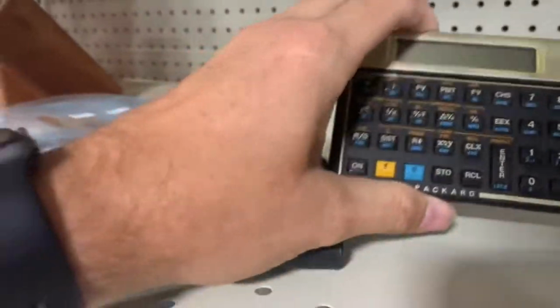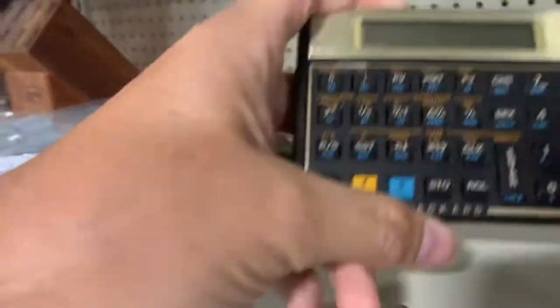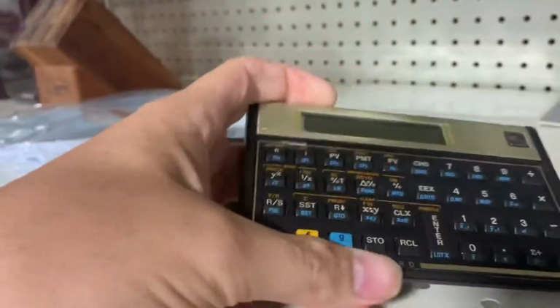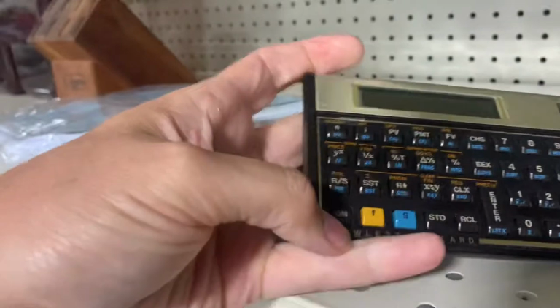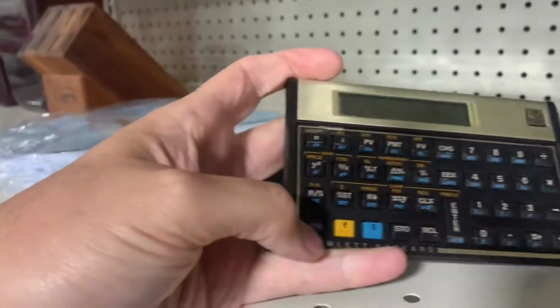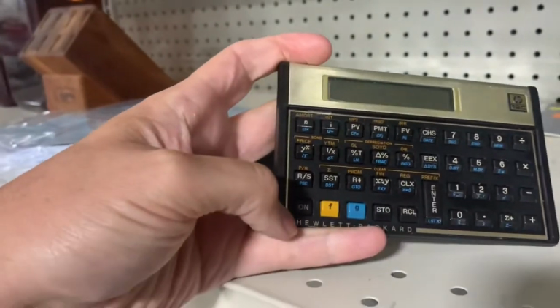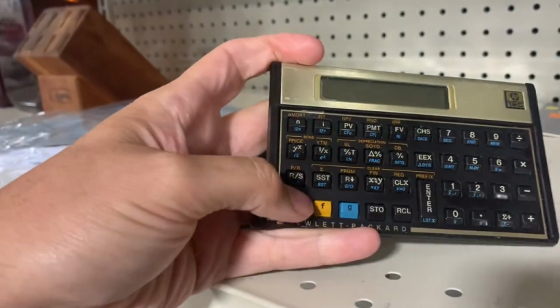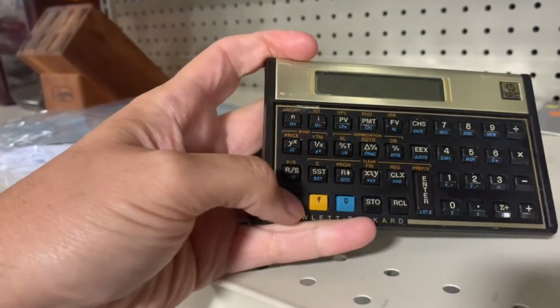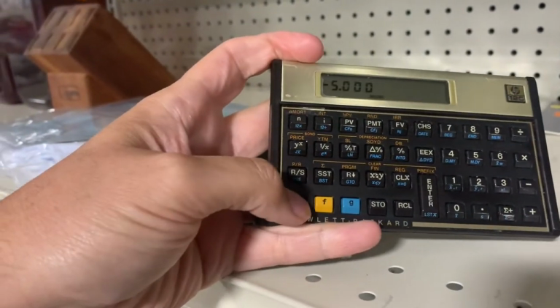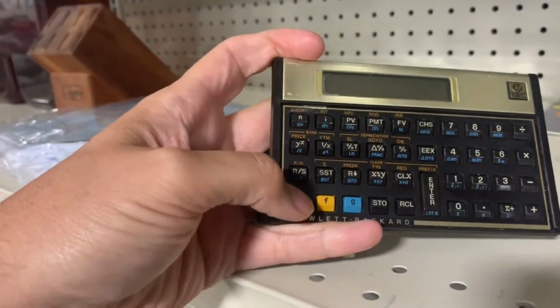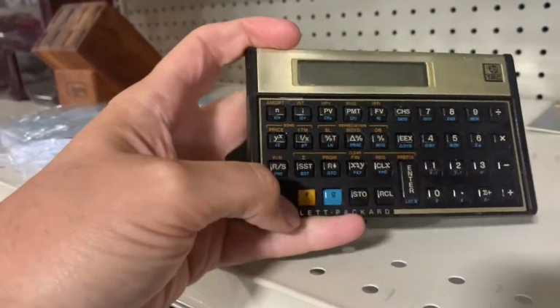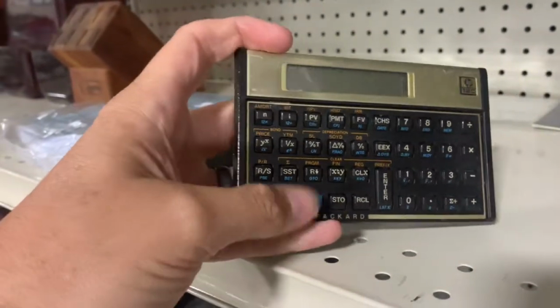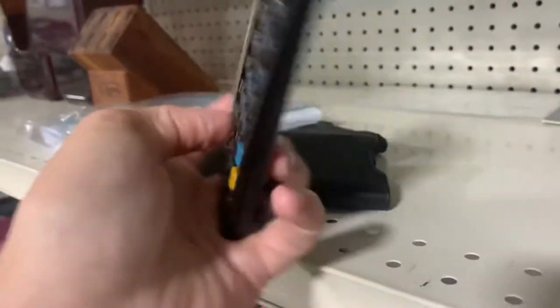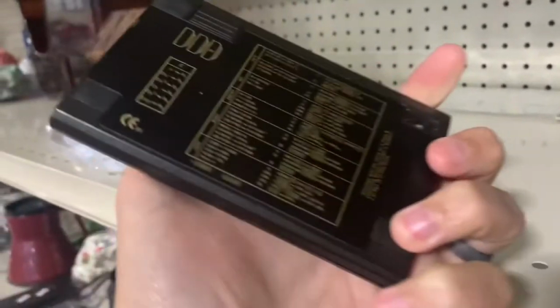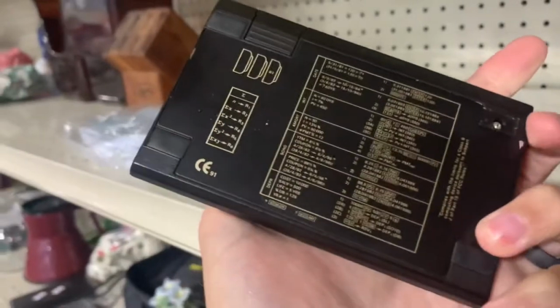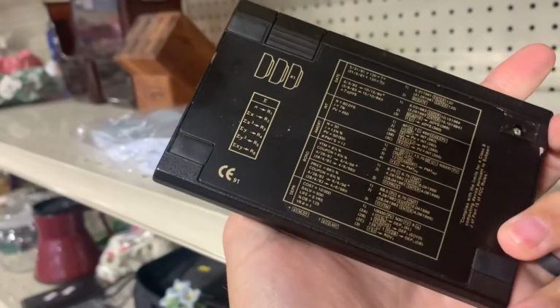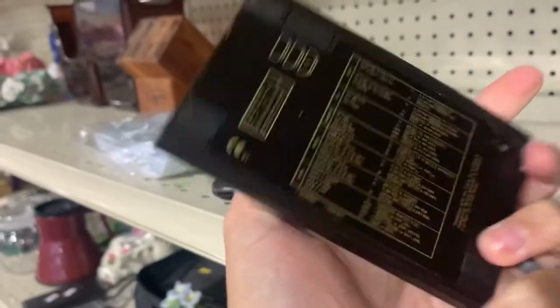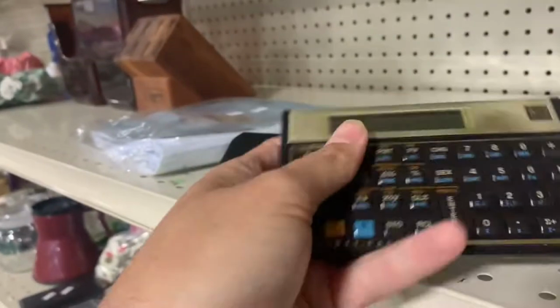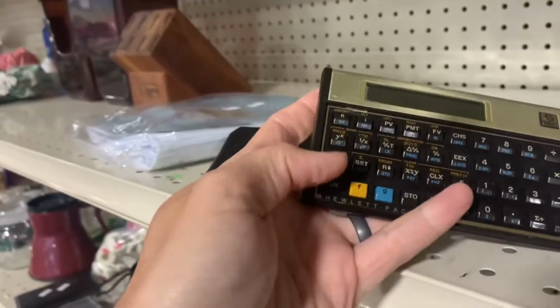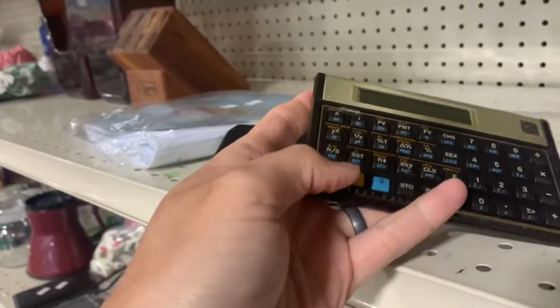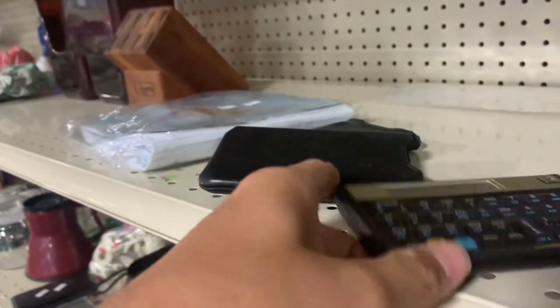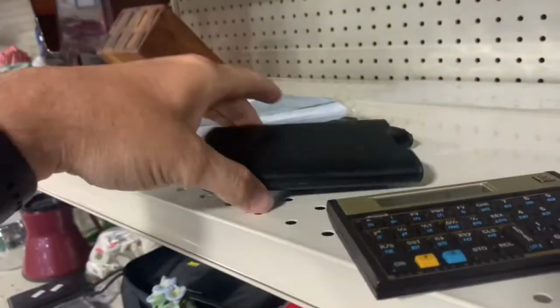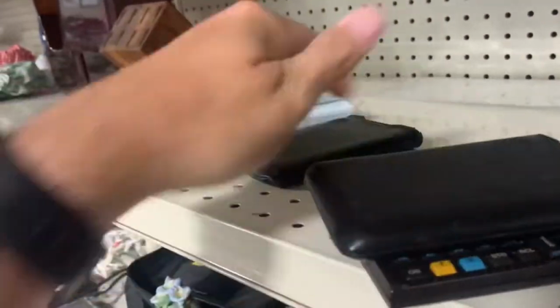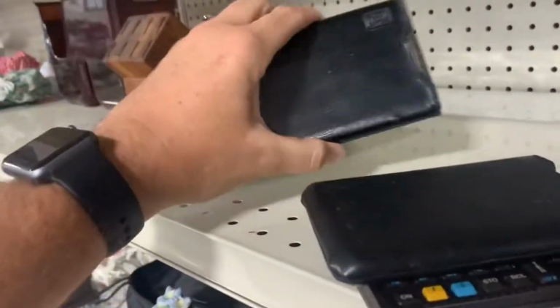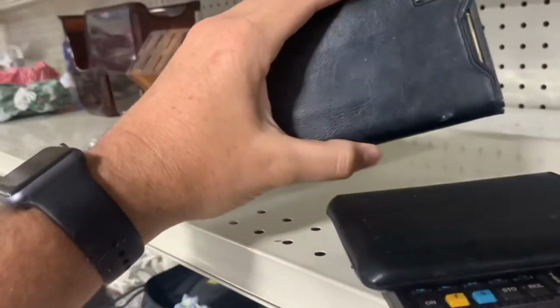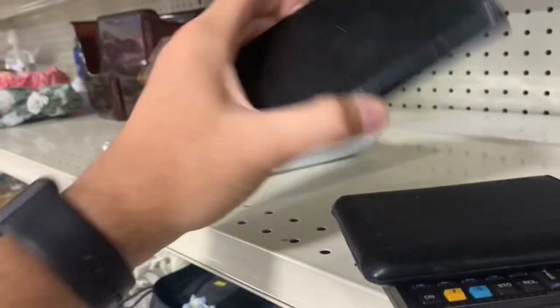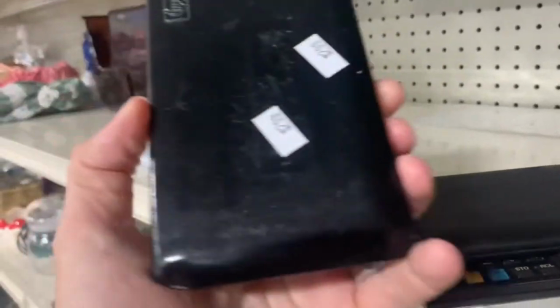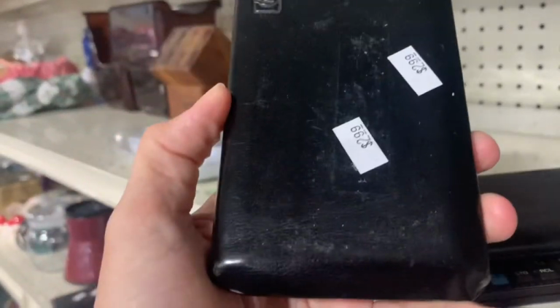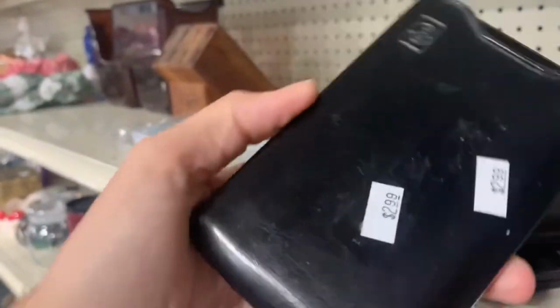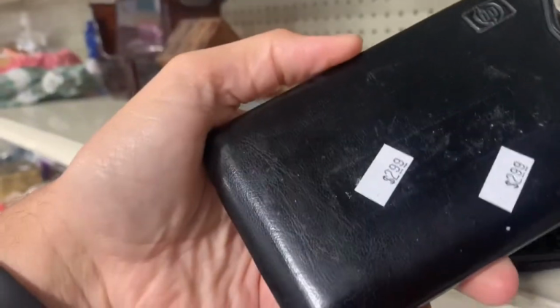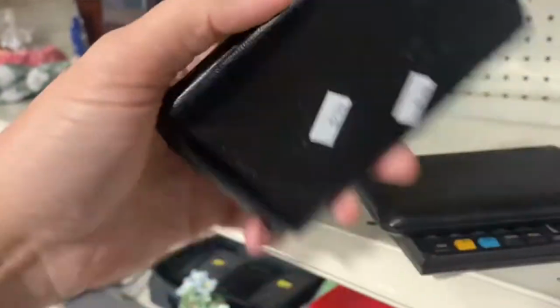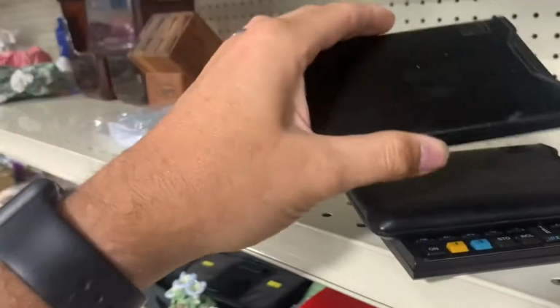HP 12C calculator — I've sold a few of these before. I think they're worth somewhere around 20 bucks, and this one does work. Looks like they have two of them here for $2.99 each. I'm going to pick them up.